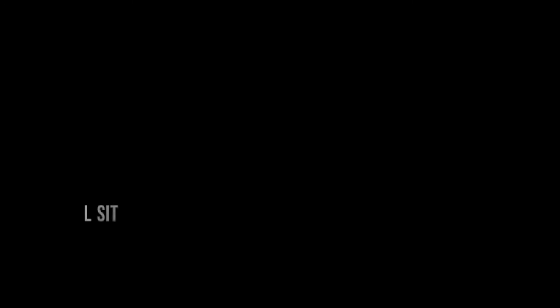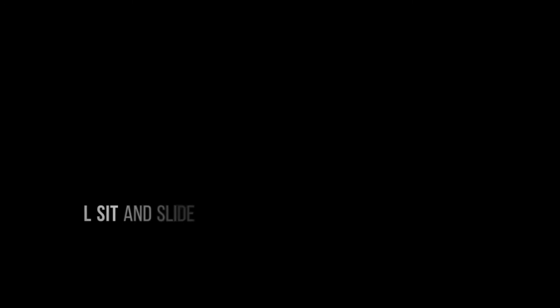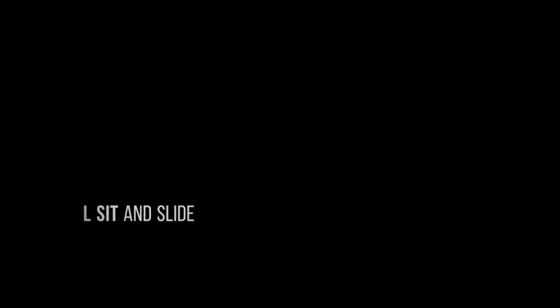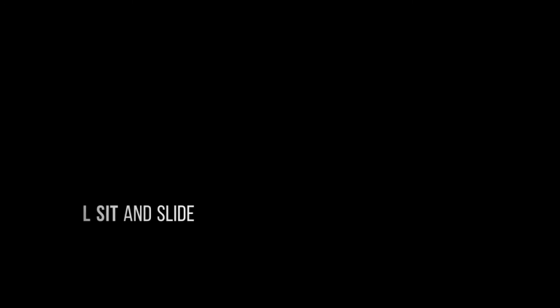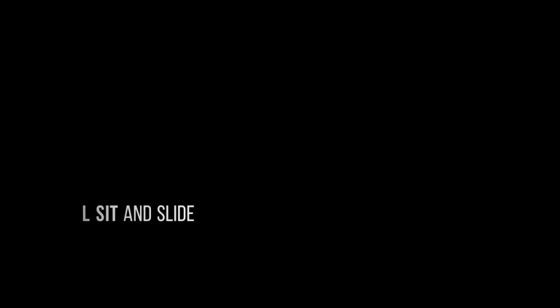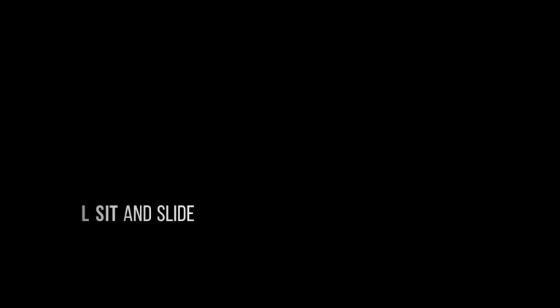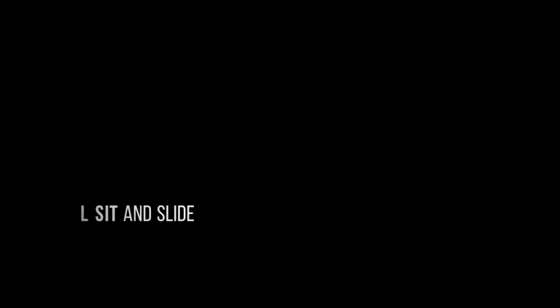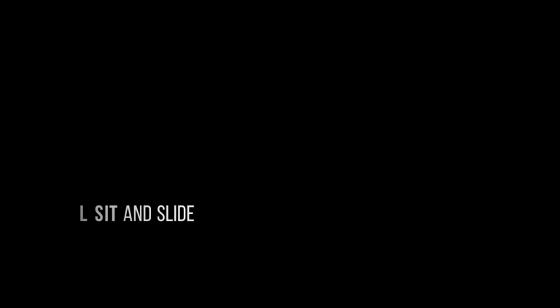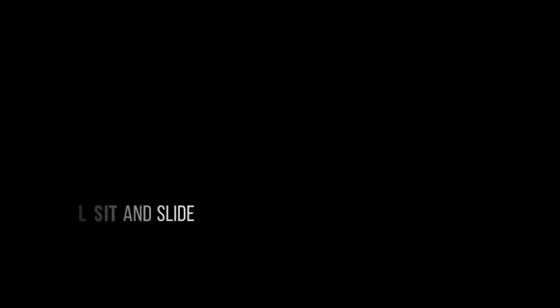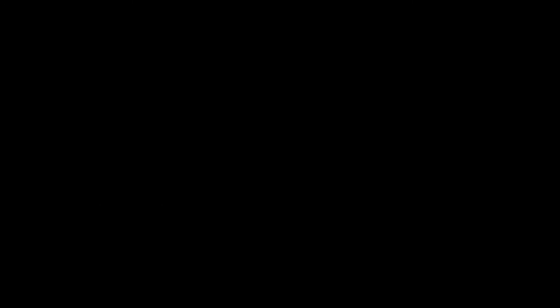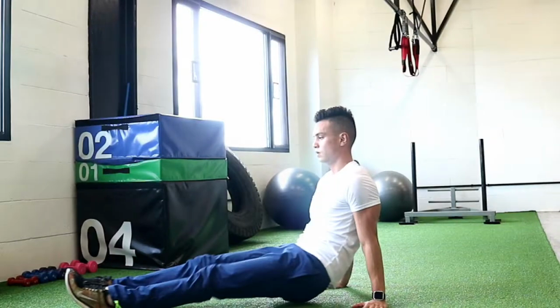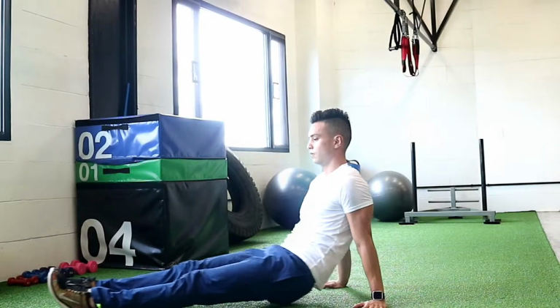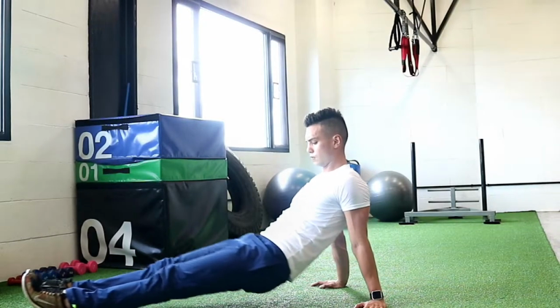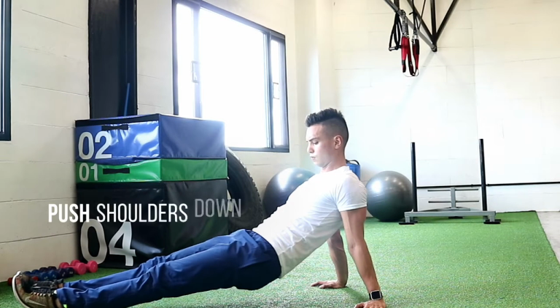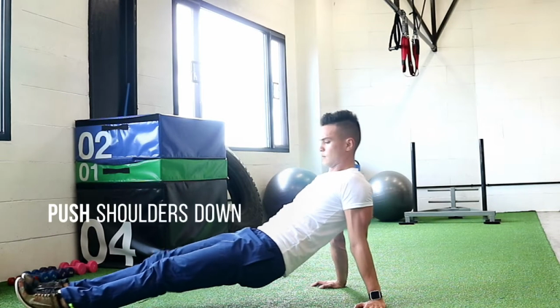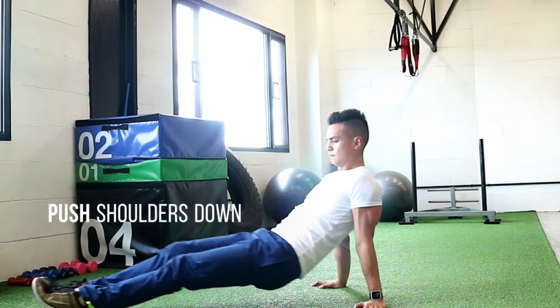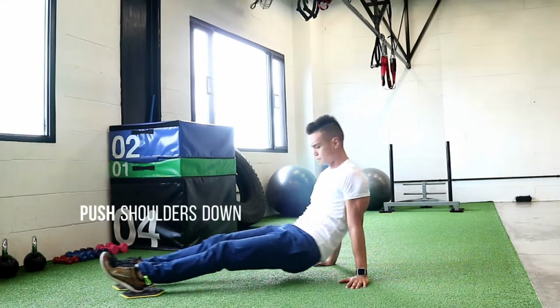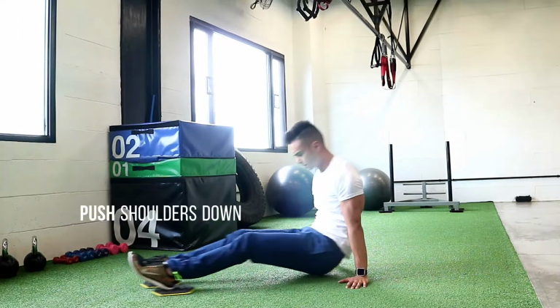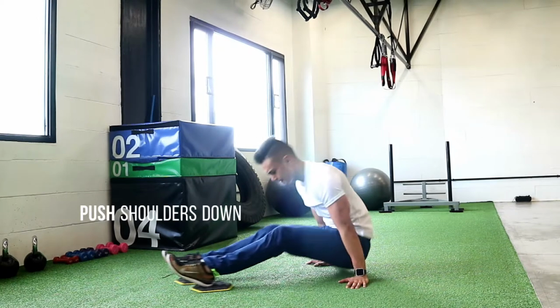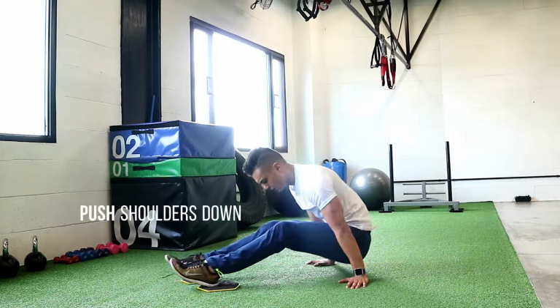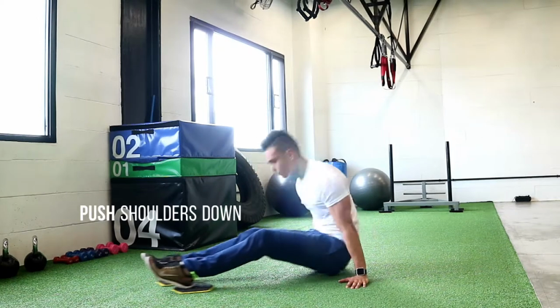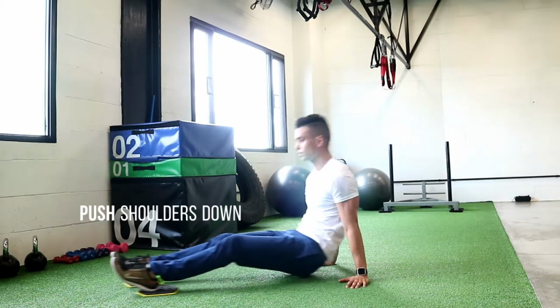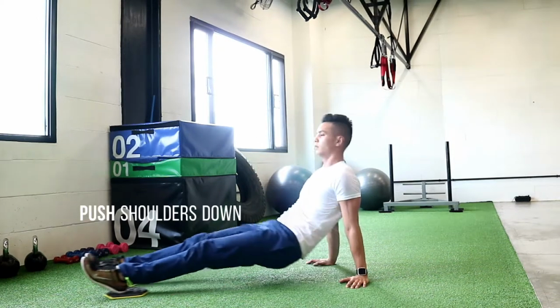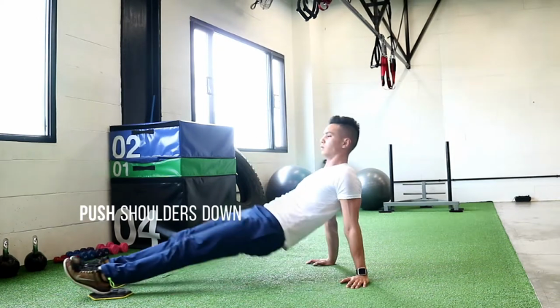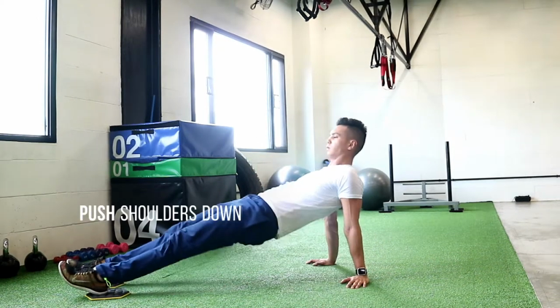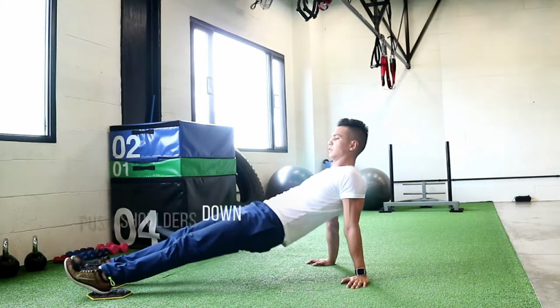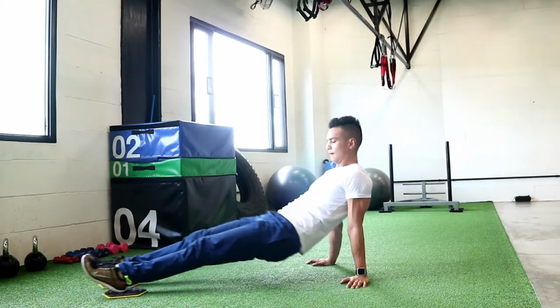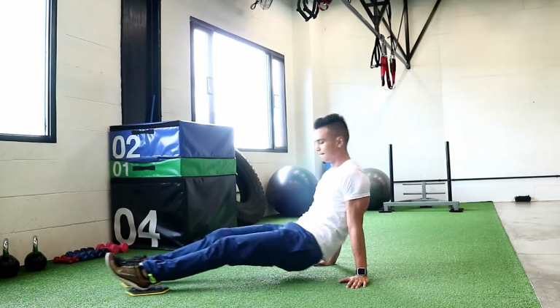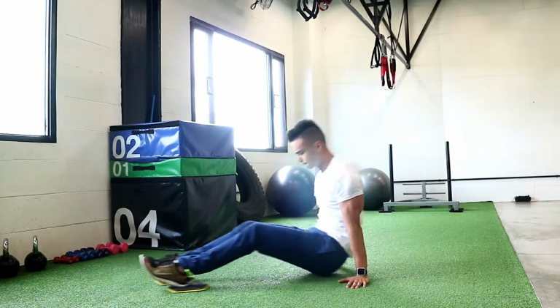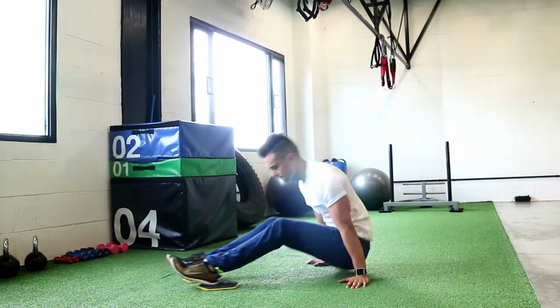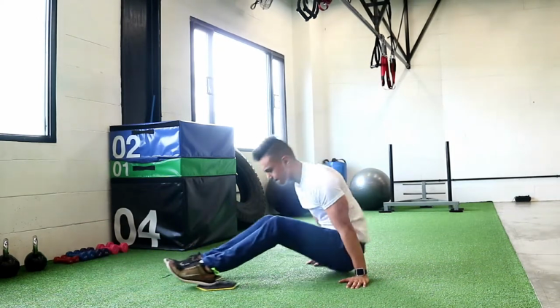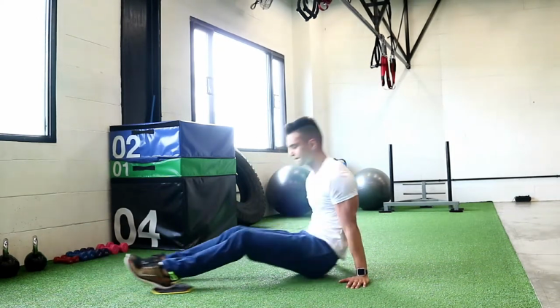Here is a progression to the L-Sit and Reach — the L-Sit and Slide. What you want to do is the same thing: start off with the L-Sit and Reach.